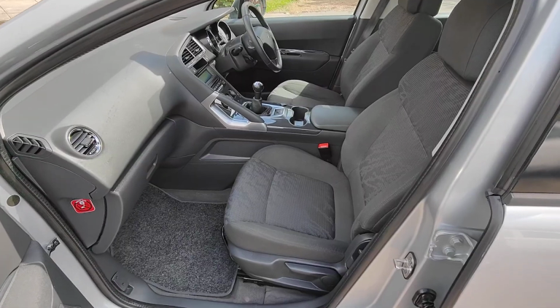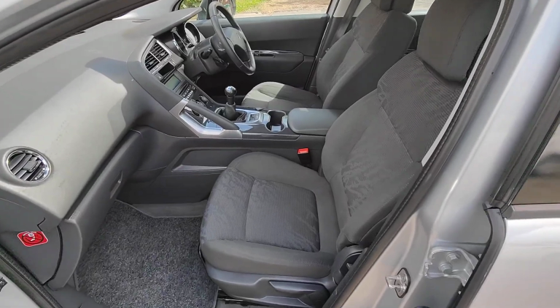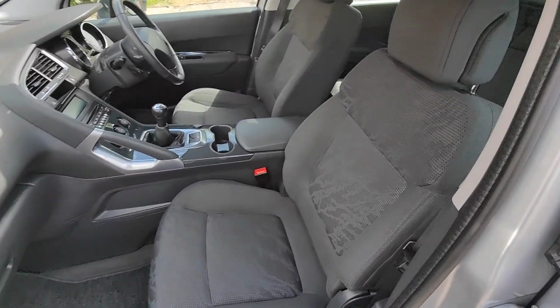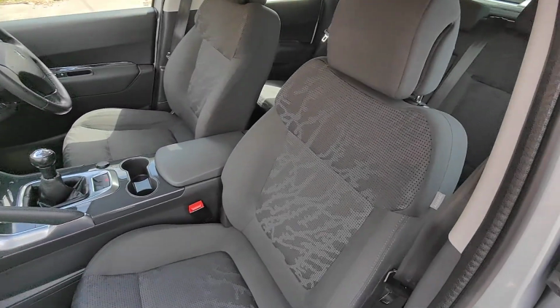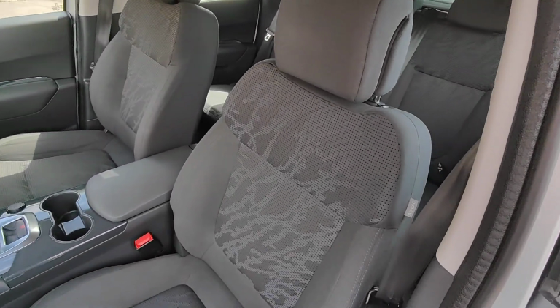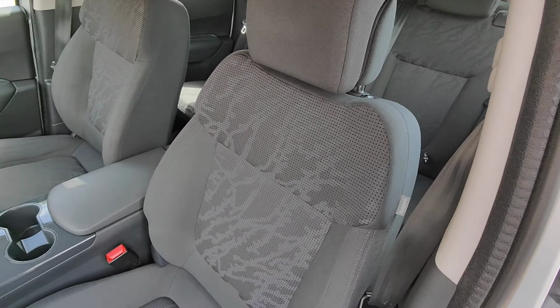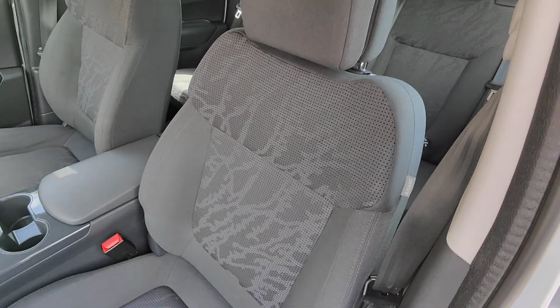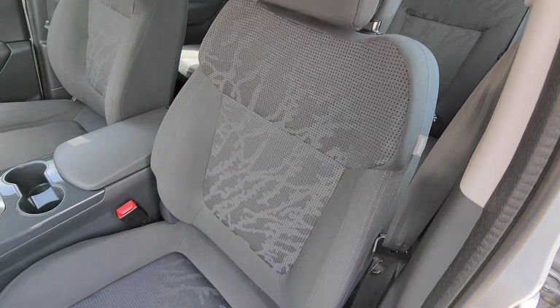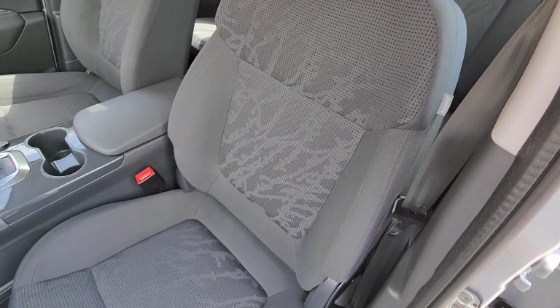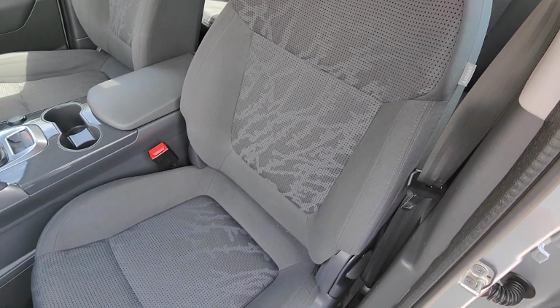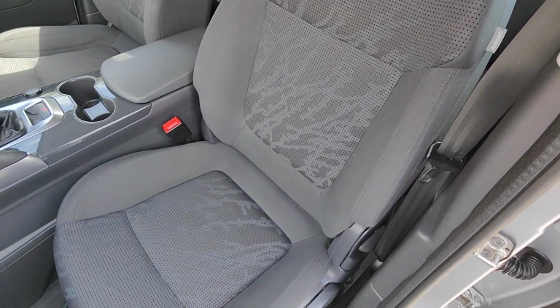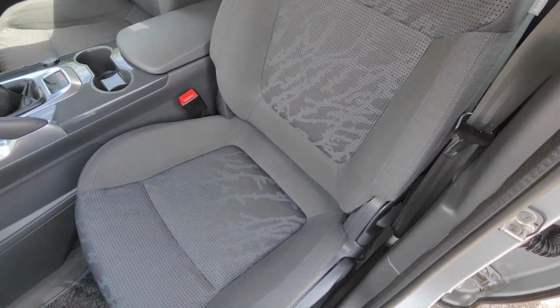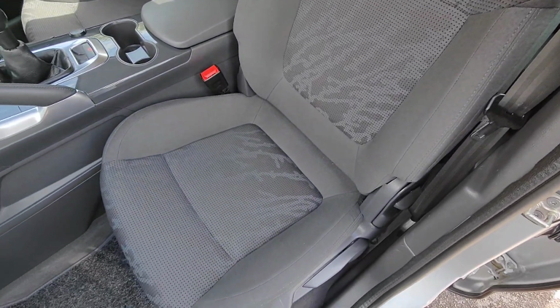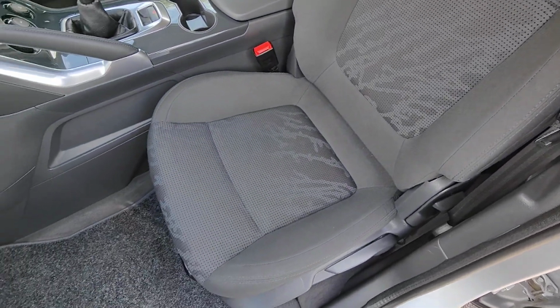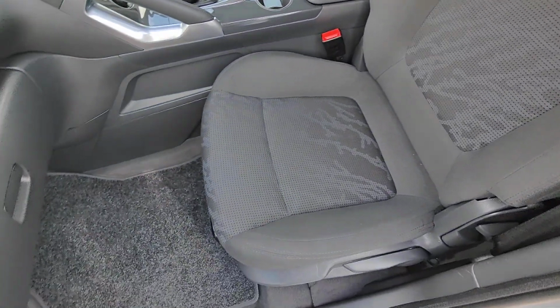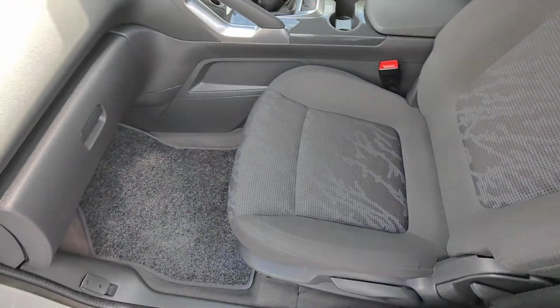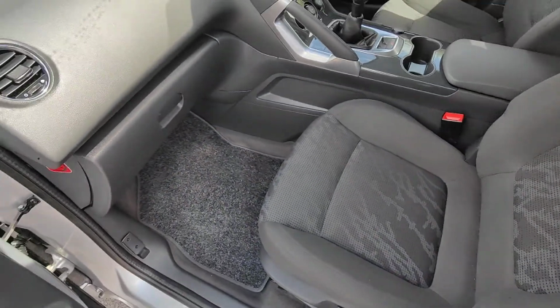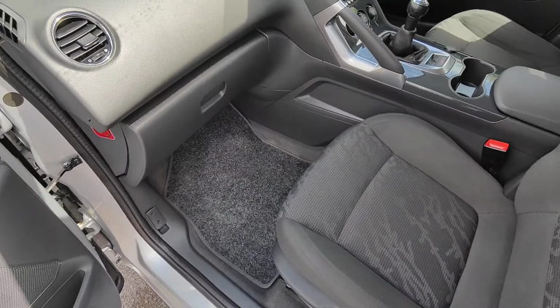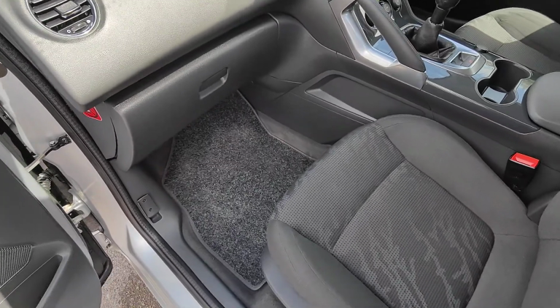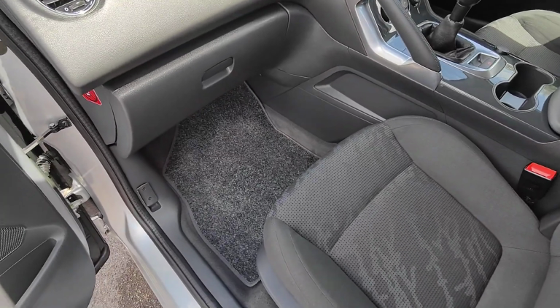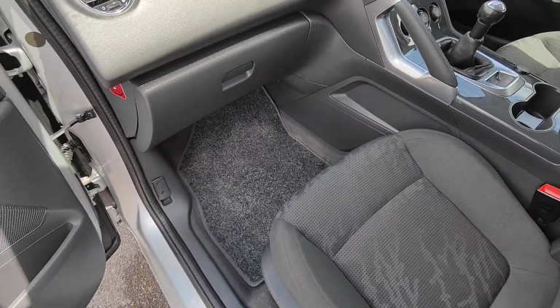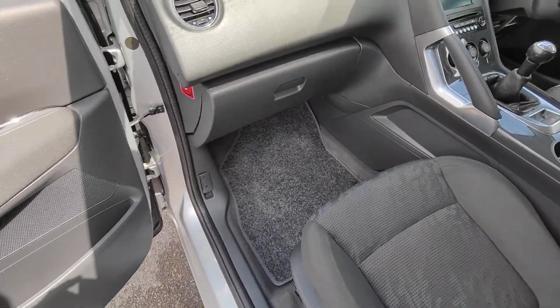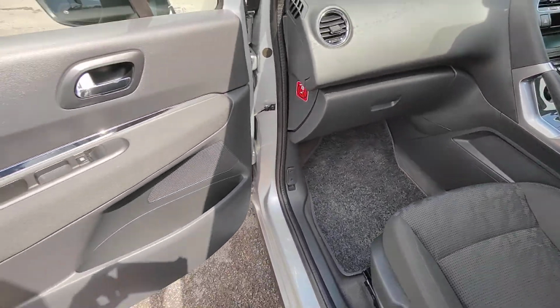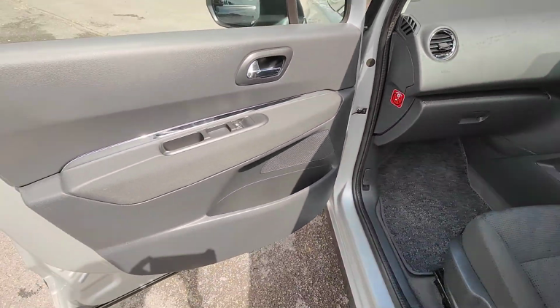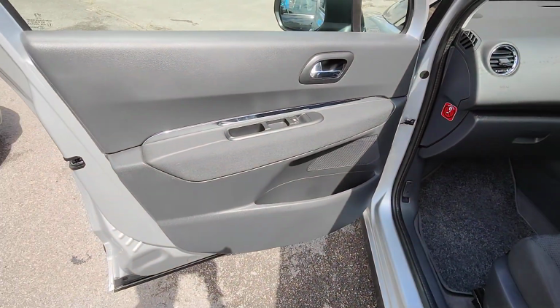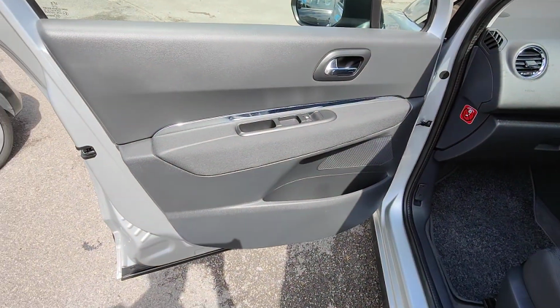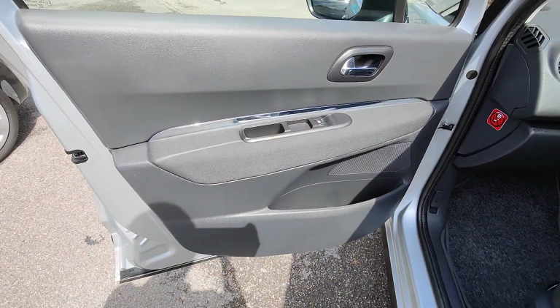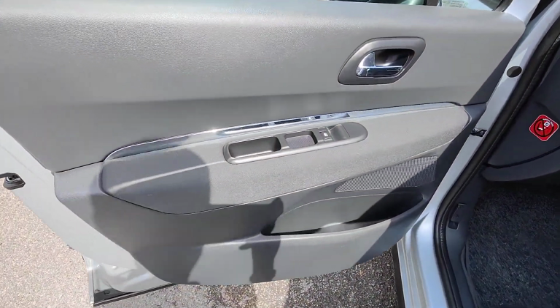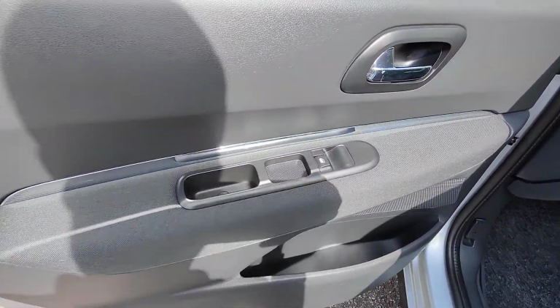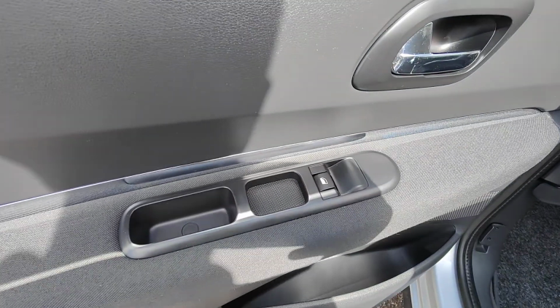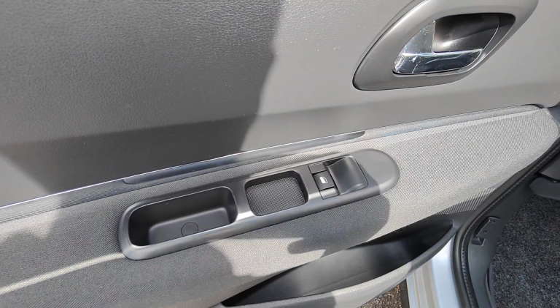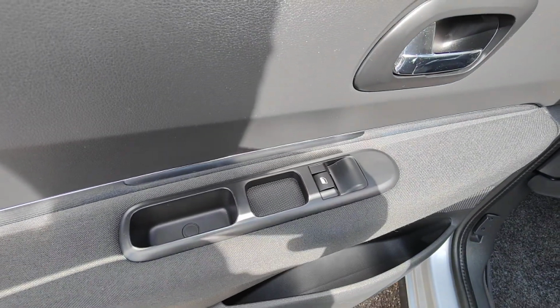Round to the passenger side now — again really good condition all round. Real credit to the previous owner, and this has also got a tailored mat set fitted. Matching door card again with electric windows.